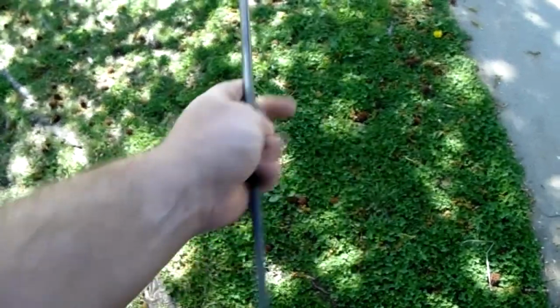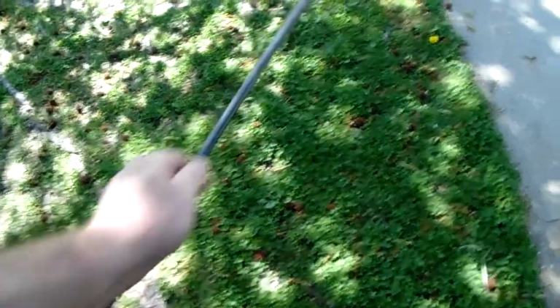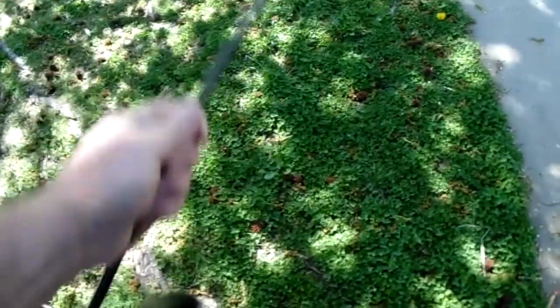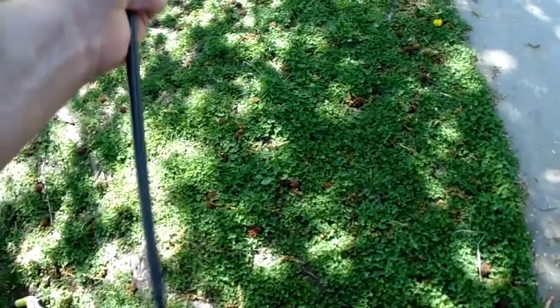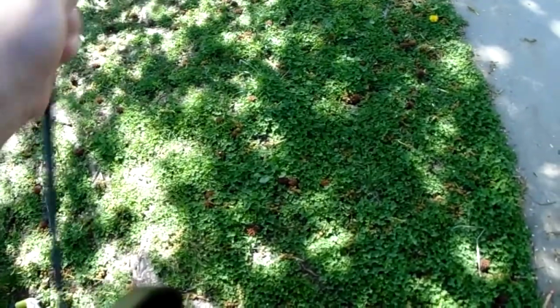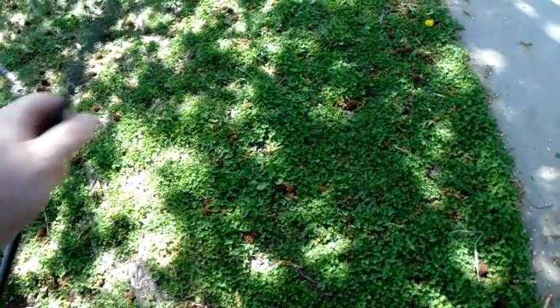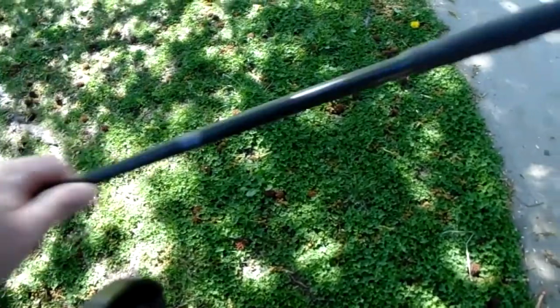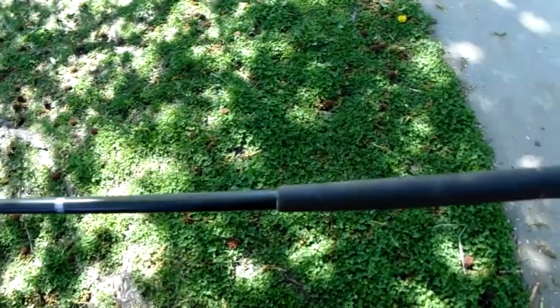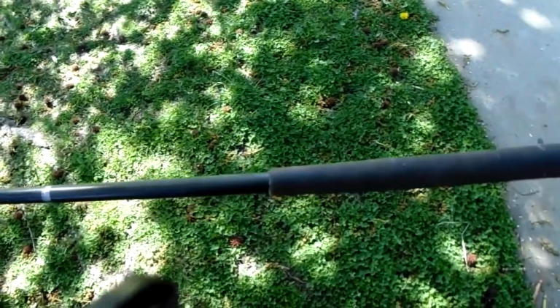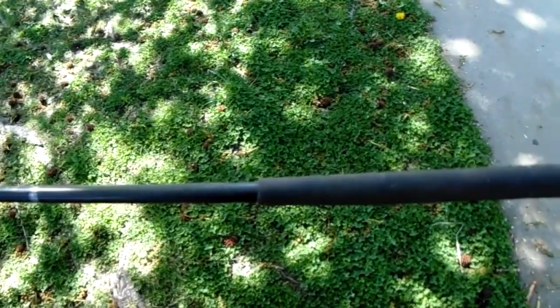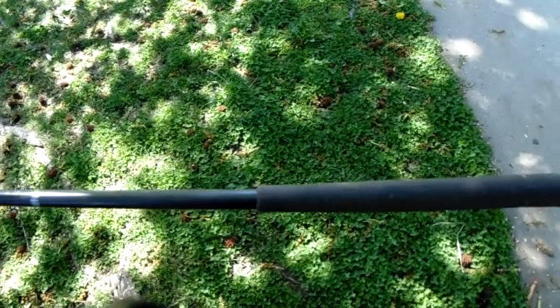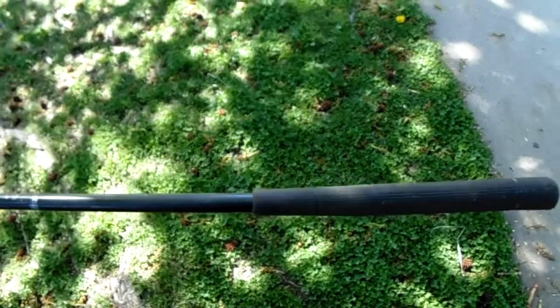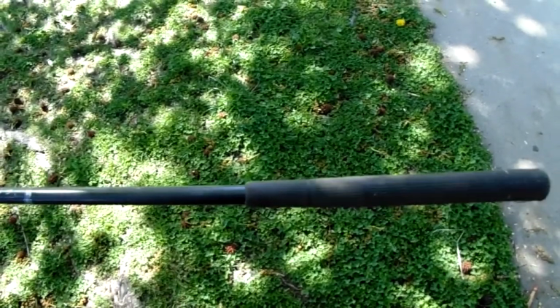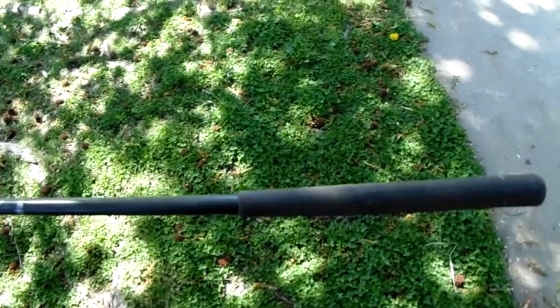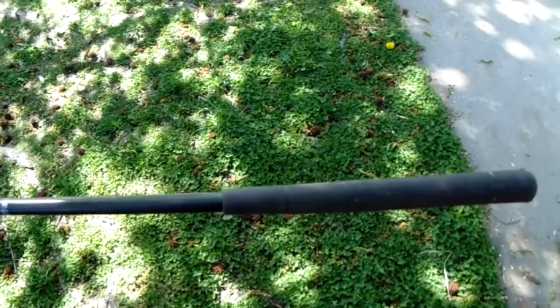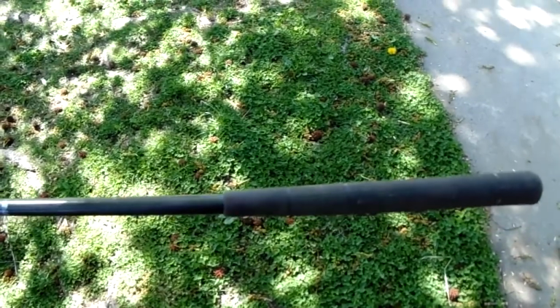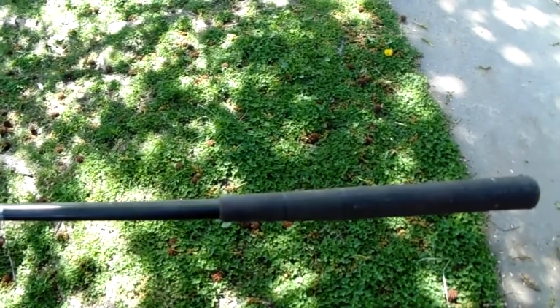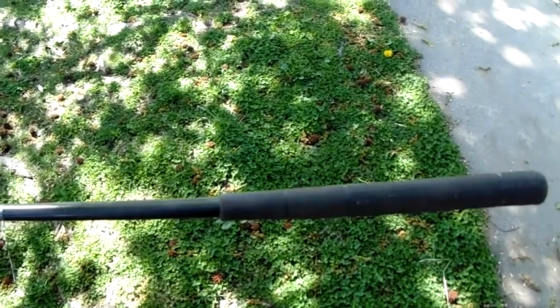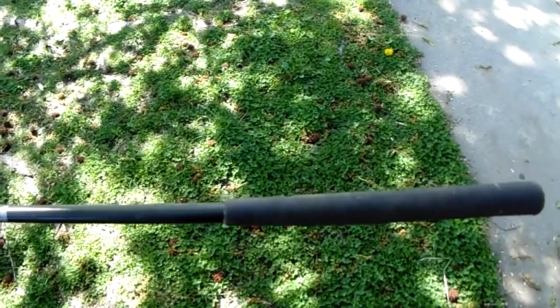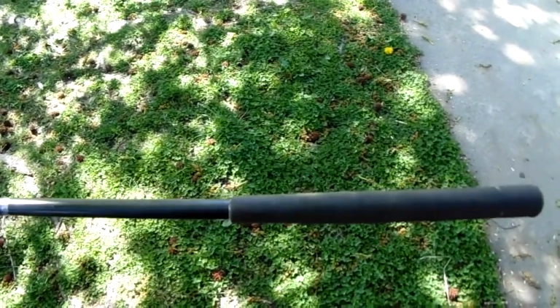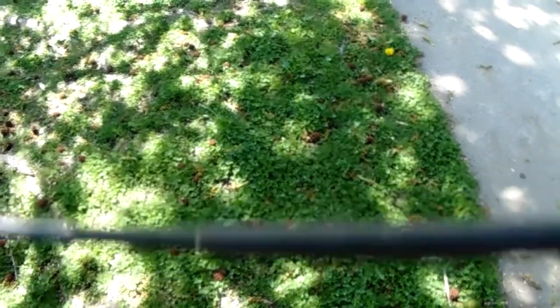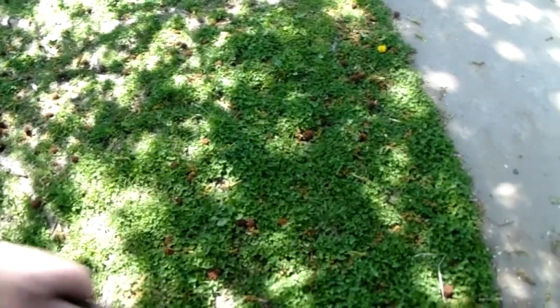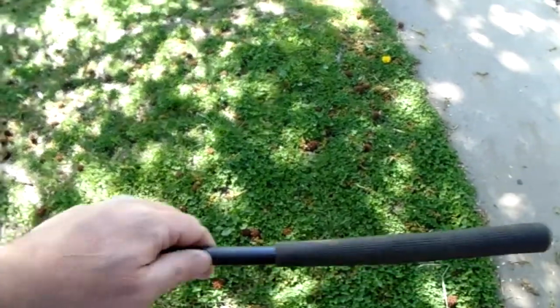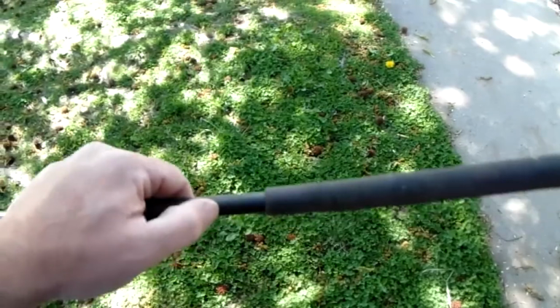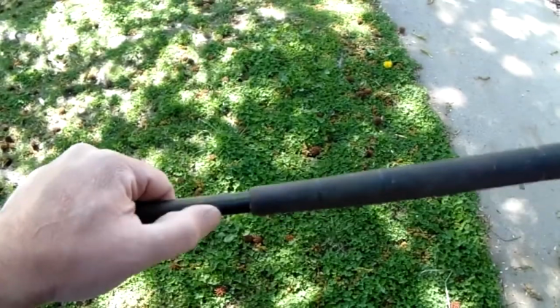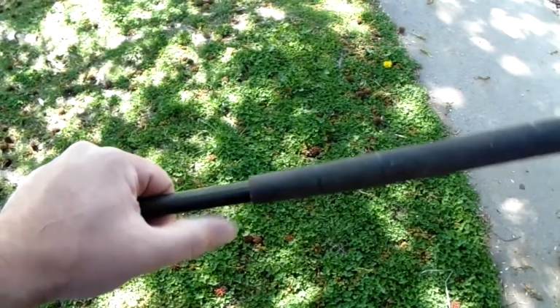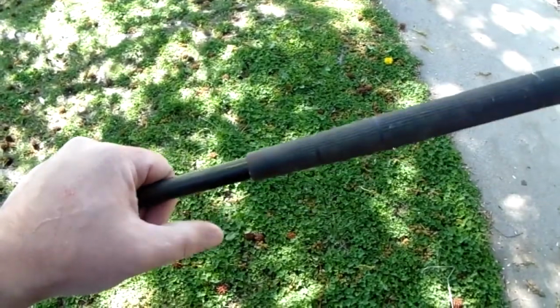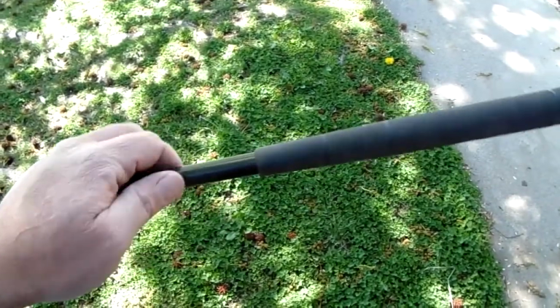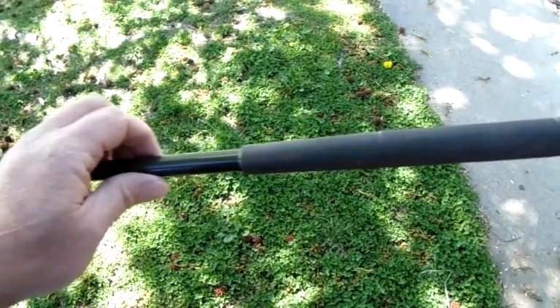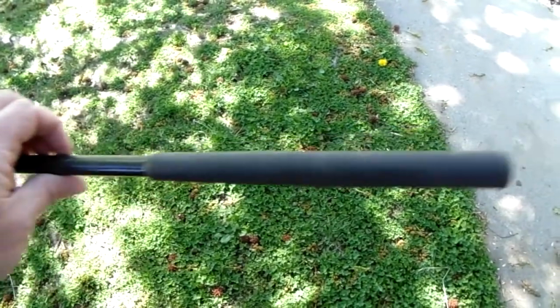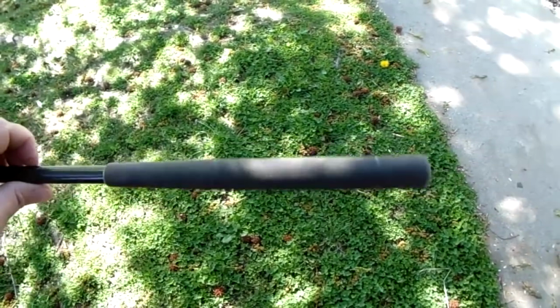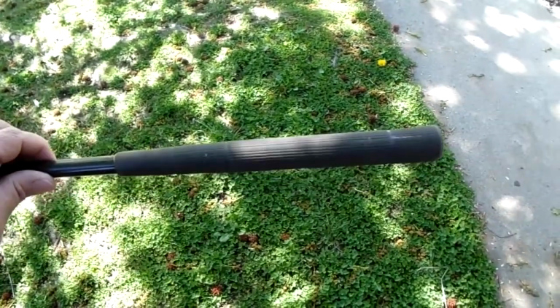So let me go ahead and do the other stick first, then we'll do this one. I'm going to use my Dremel and cut the other one down — just cut it off — and I'll be right back.